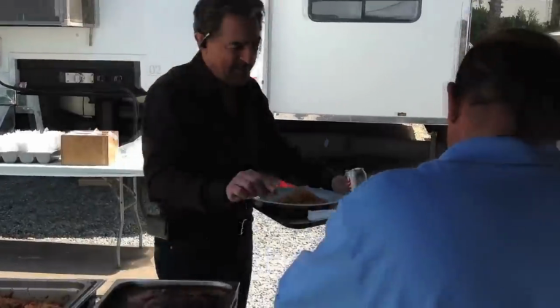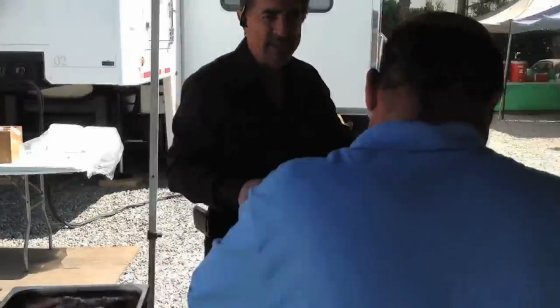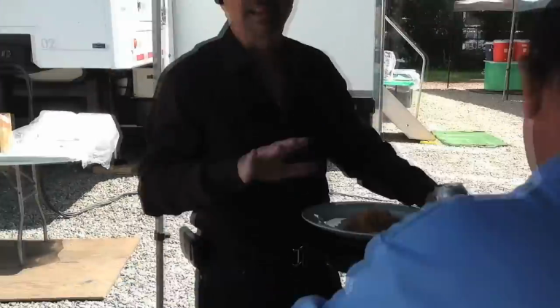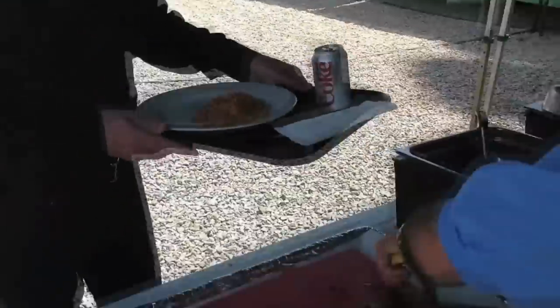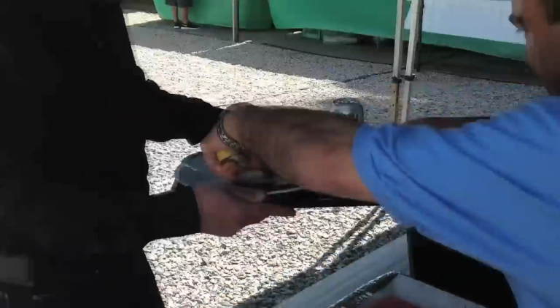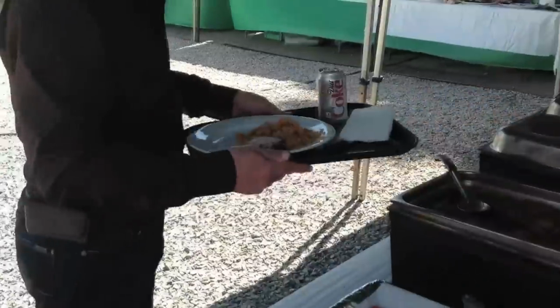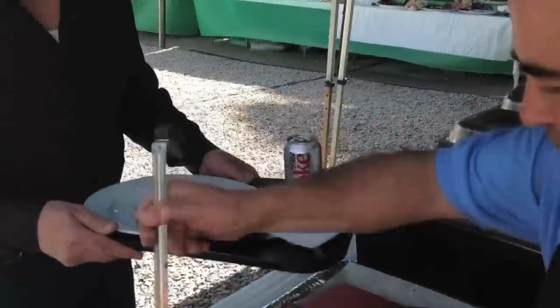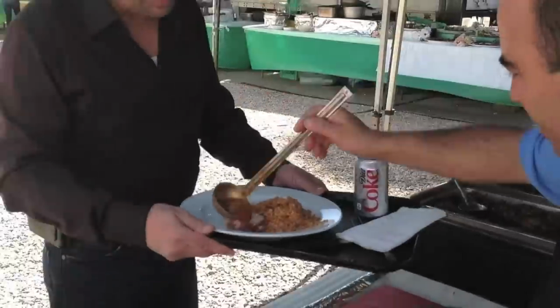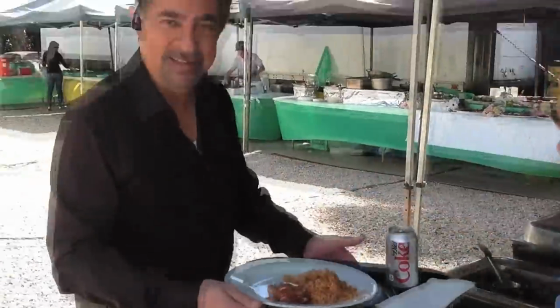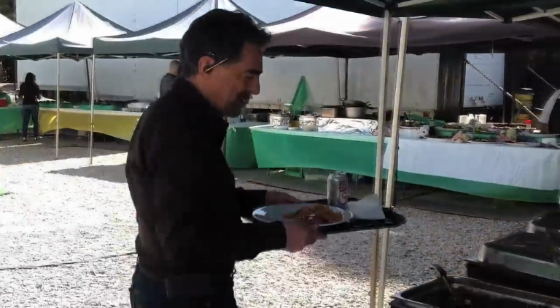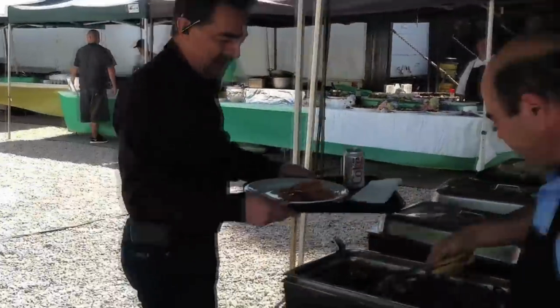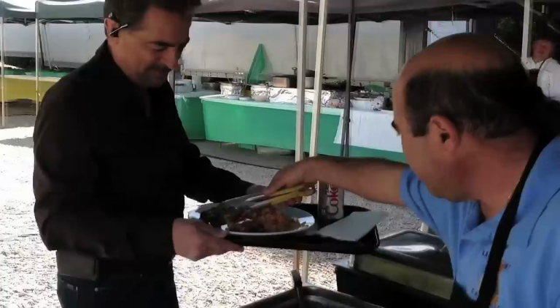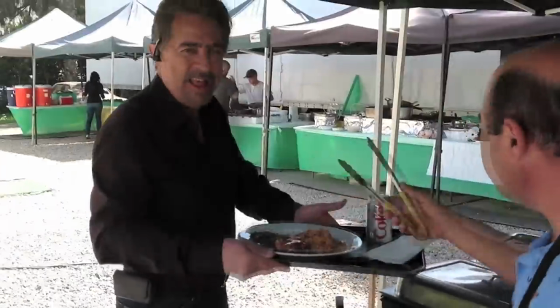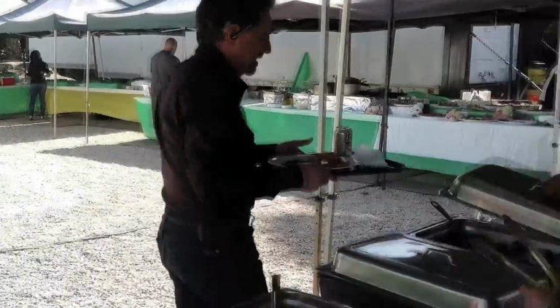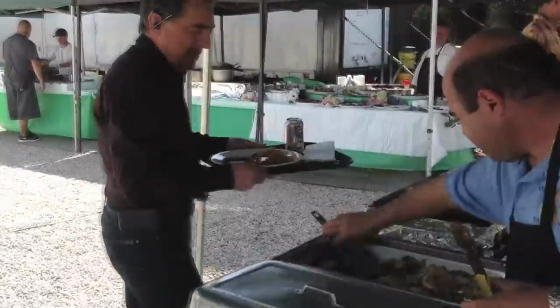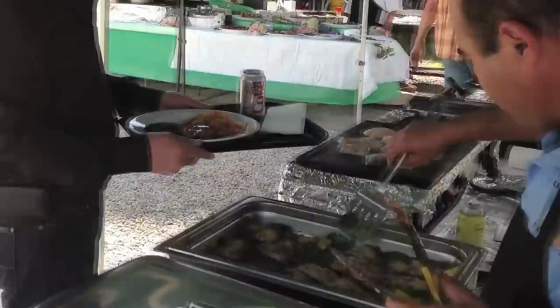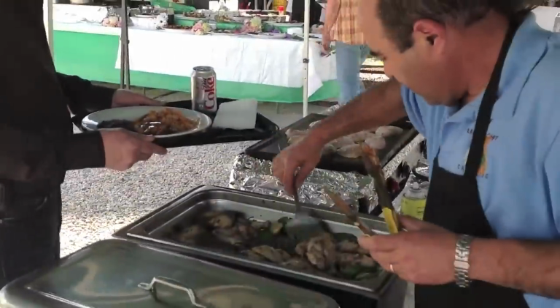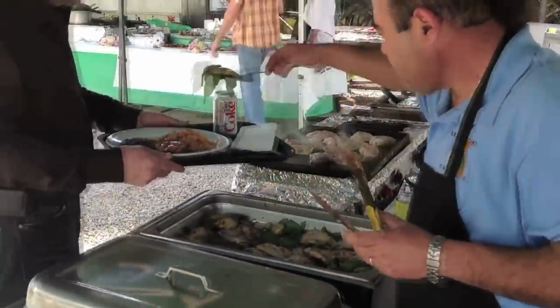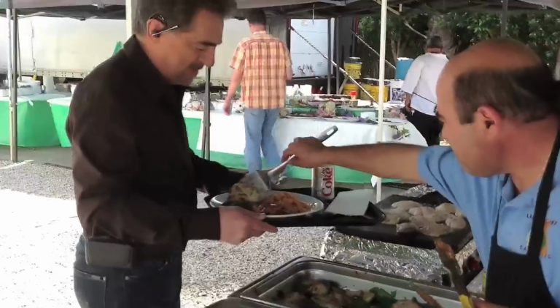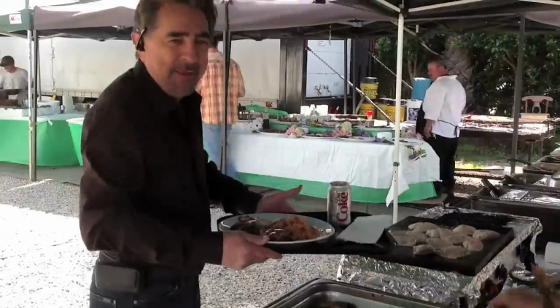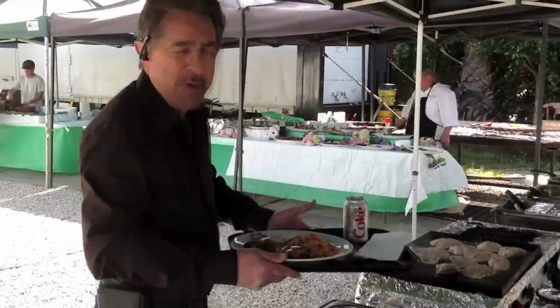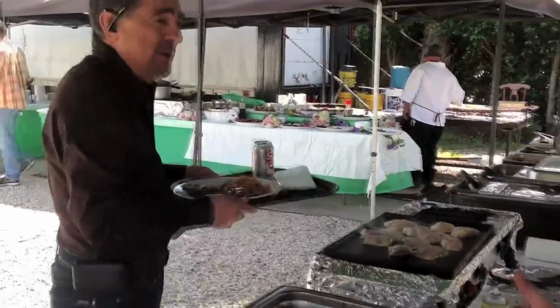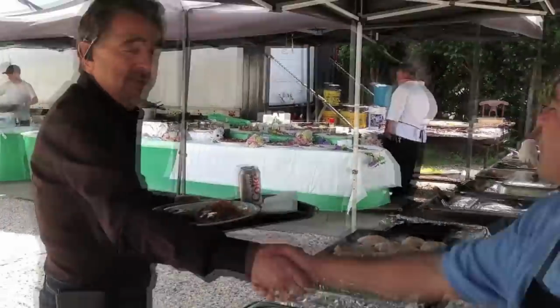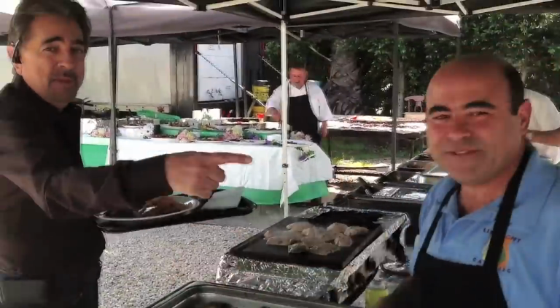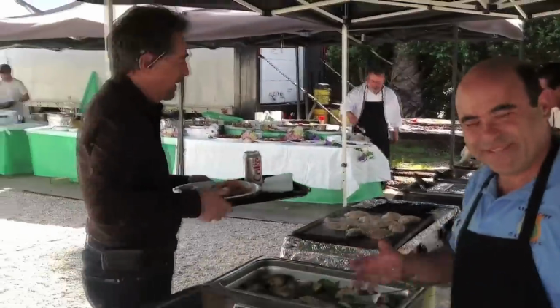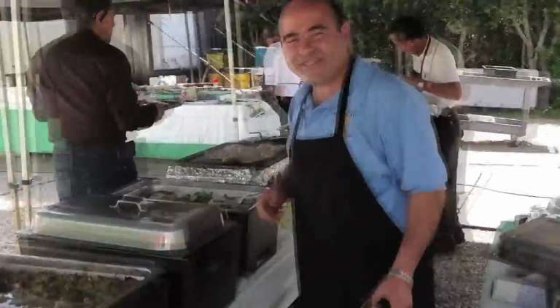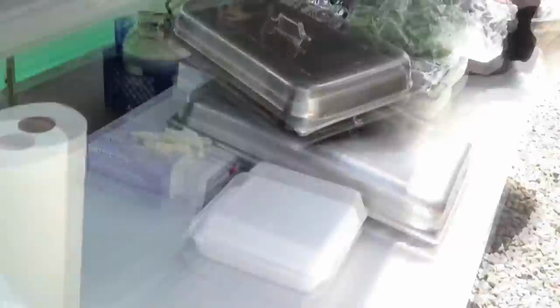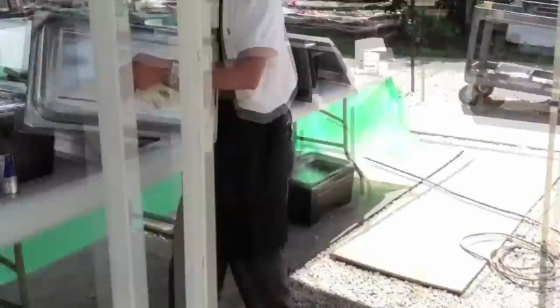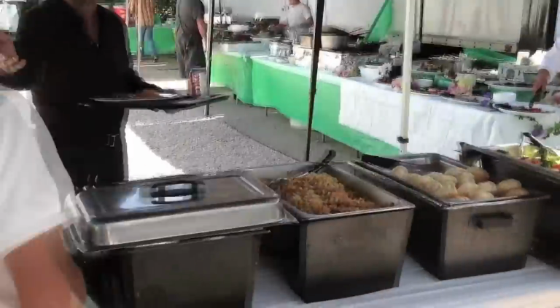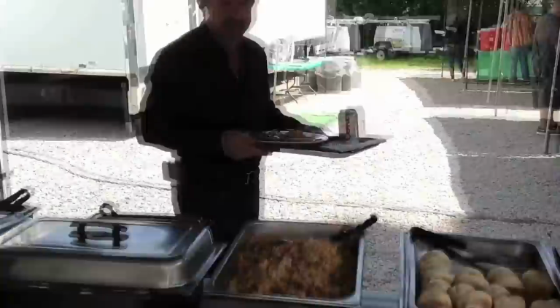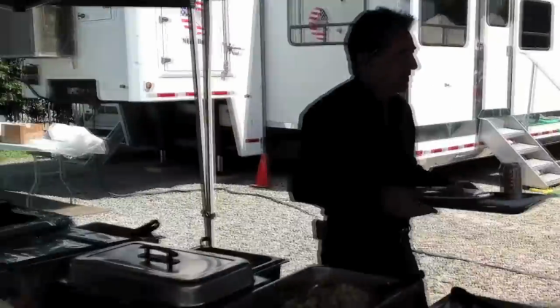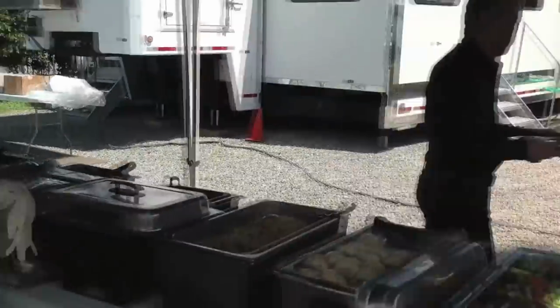He makes Lebanese espresso, serves it in porcelain cups at the end of lunch. He walks around carrying his cups, pouring Lebanese coffee, which is laced with cardamom and spices.